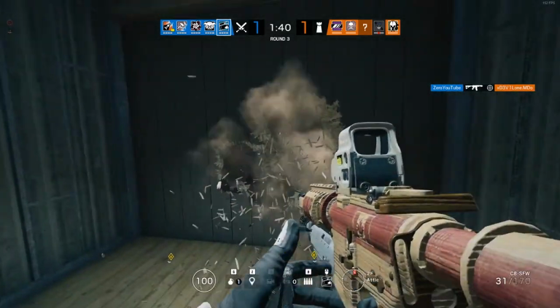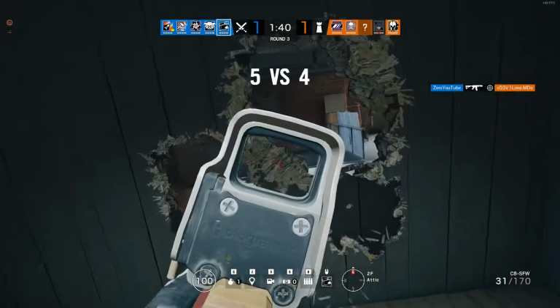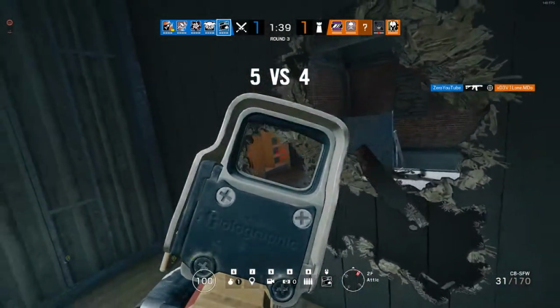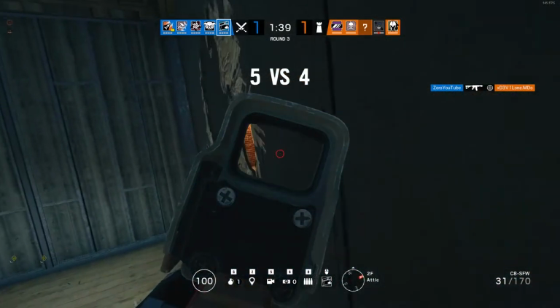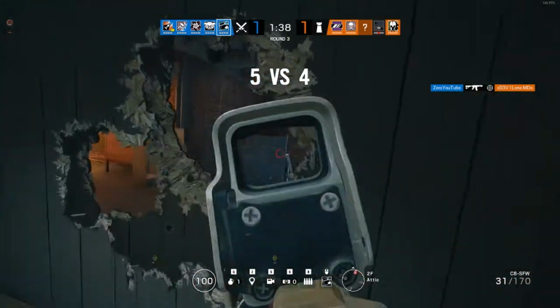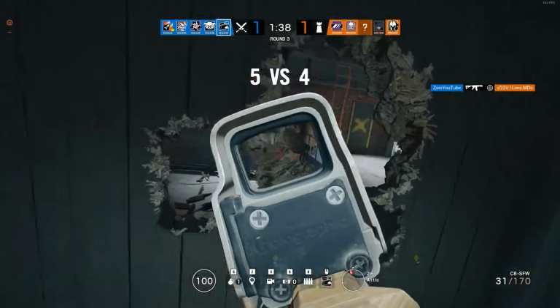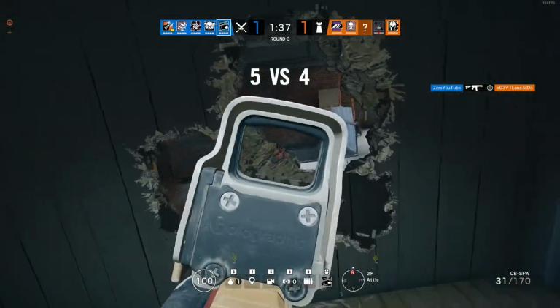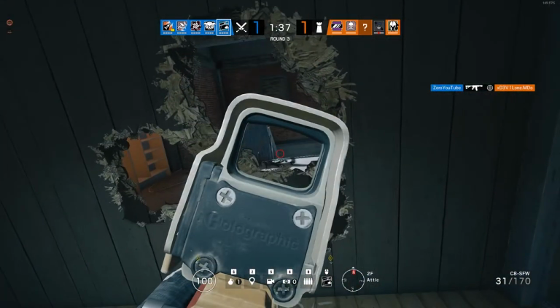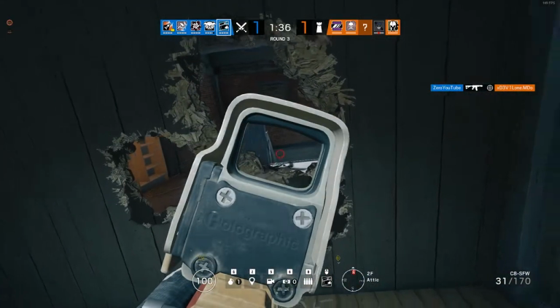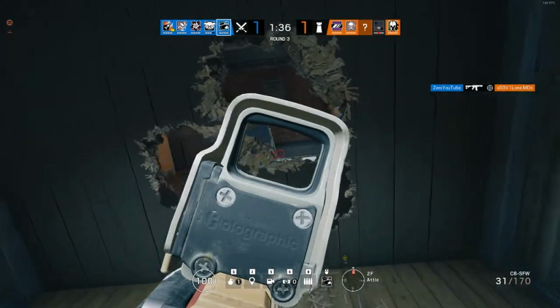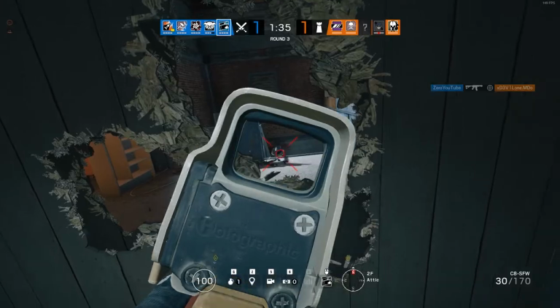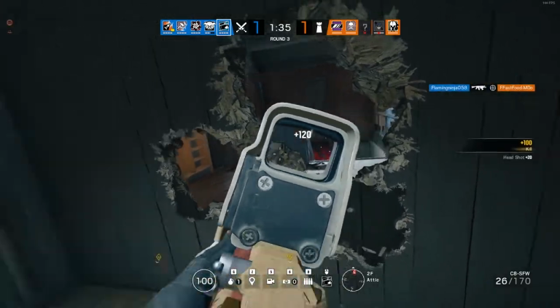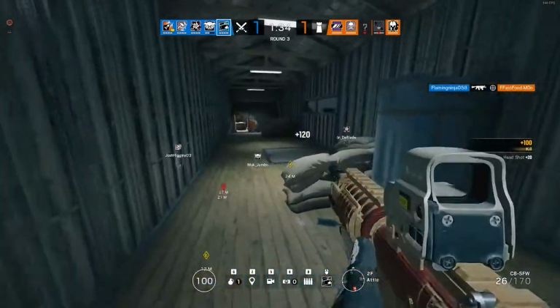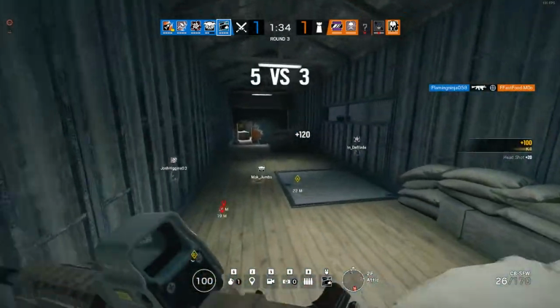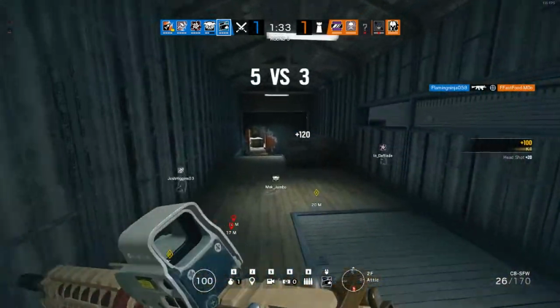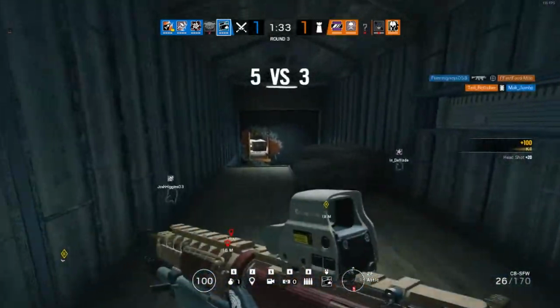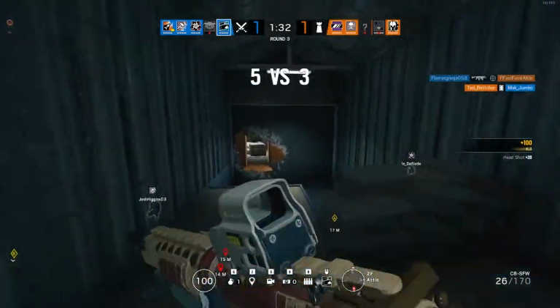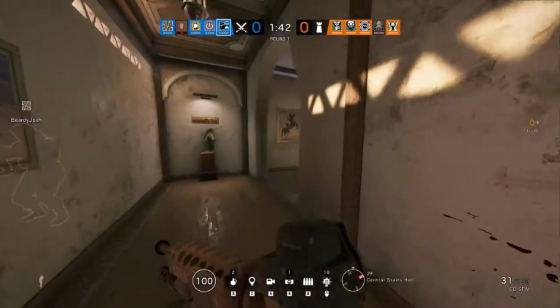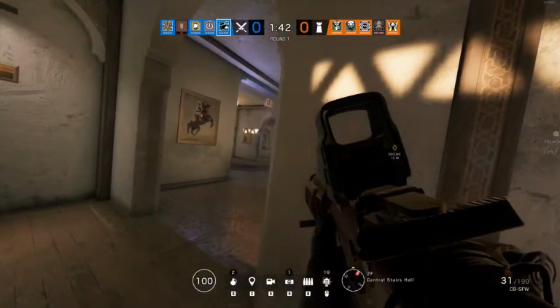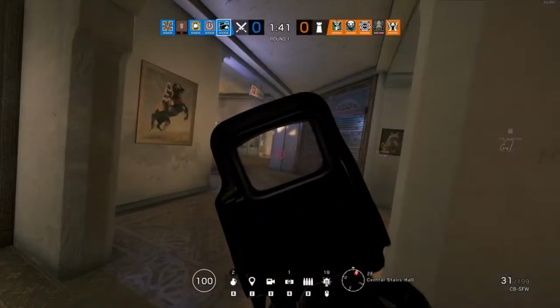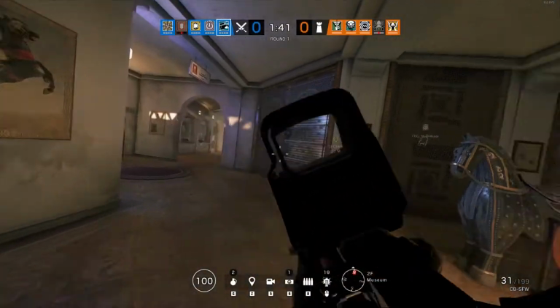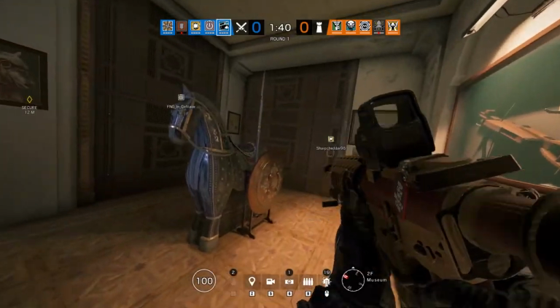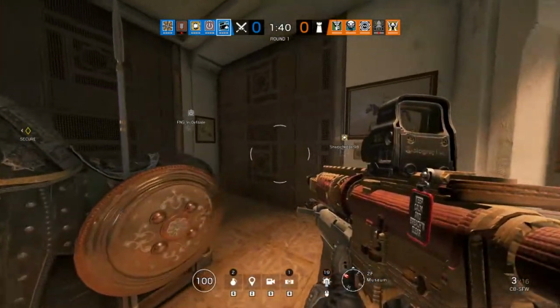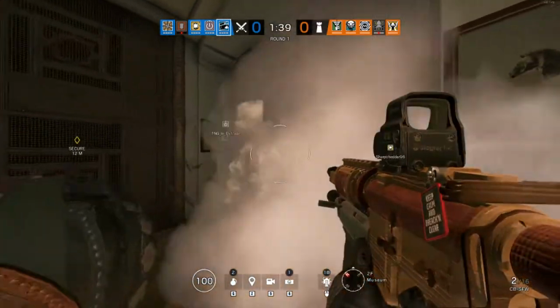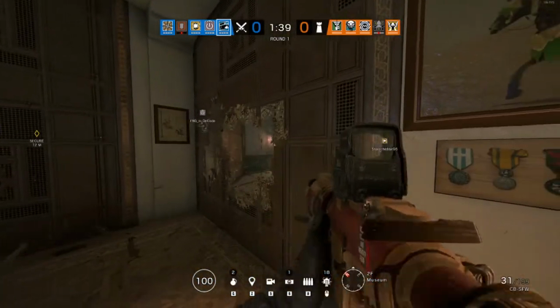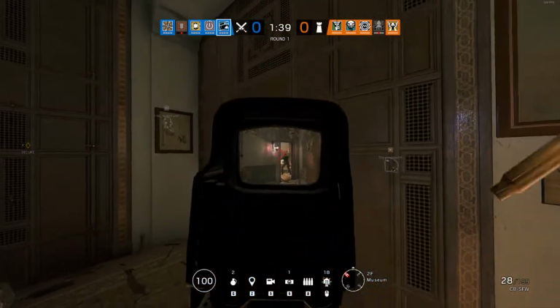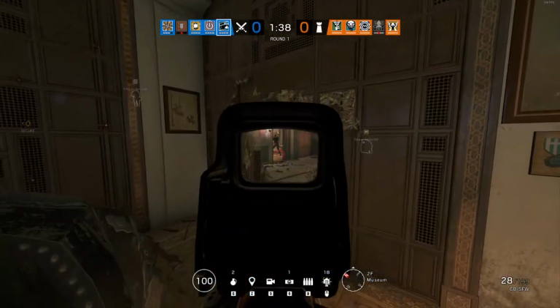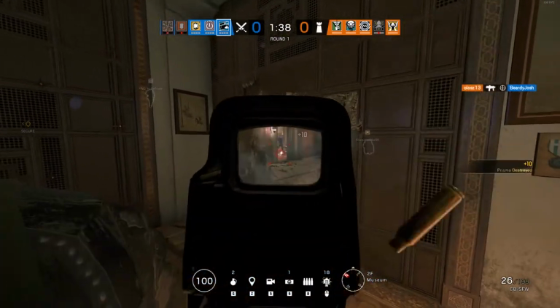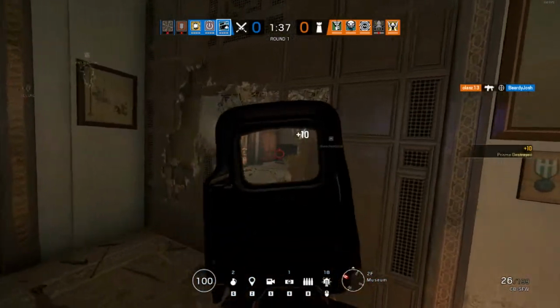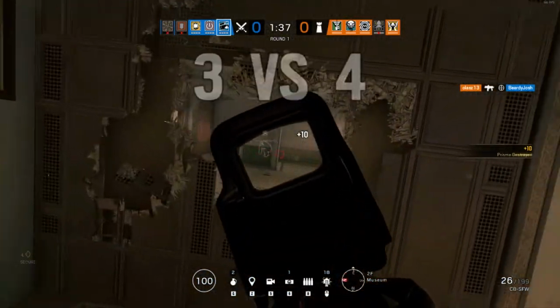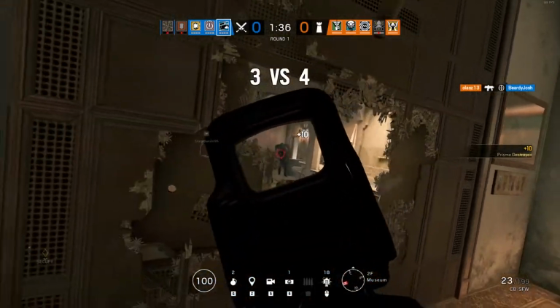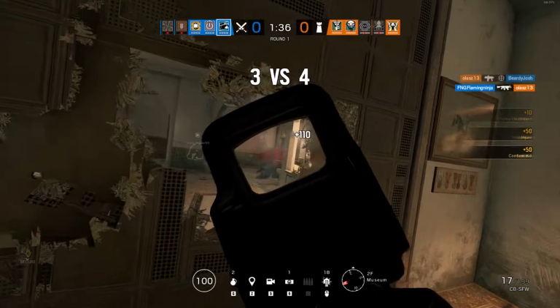Additionally, if you're too close to a wall, the hole will be too small to move through, and if you are too far away, the pellets will be too spread out to fully destroy the wall in one shot. If you want to start using Buck, I would recommend practicing in a custom game, so you can get used to how his shotgun interacts with soft surfaces like wood and plaster.